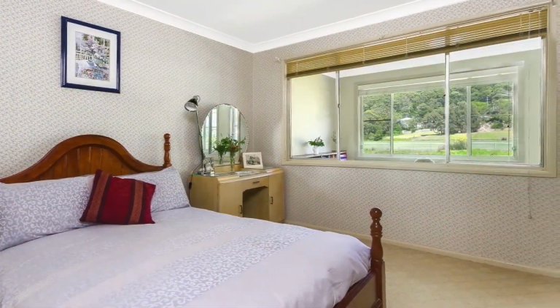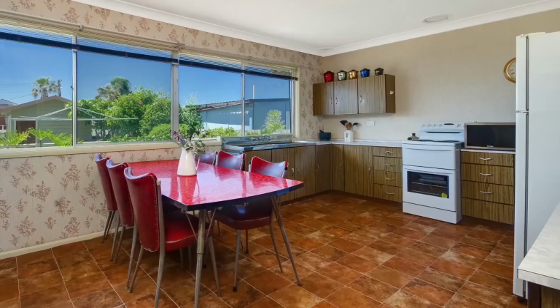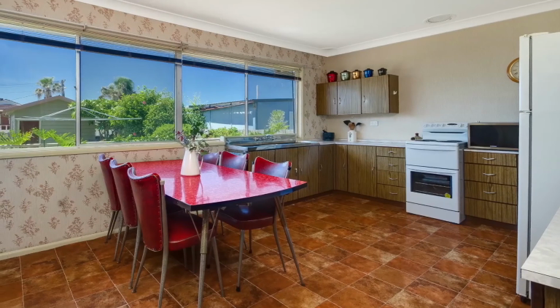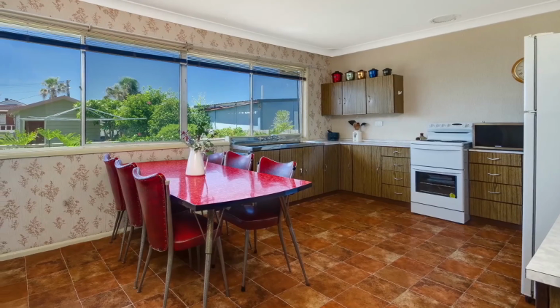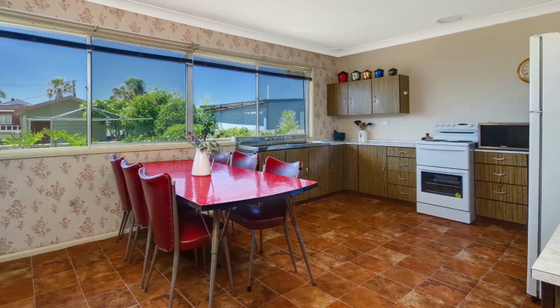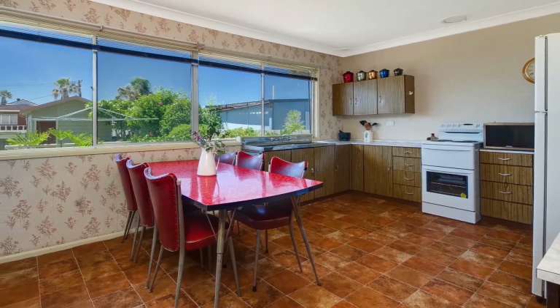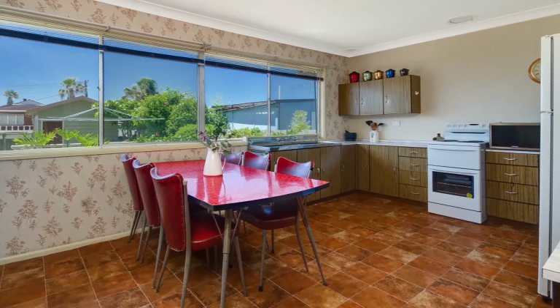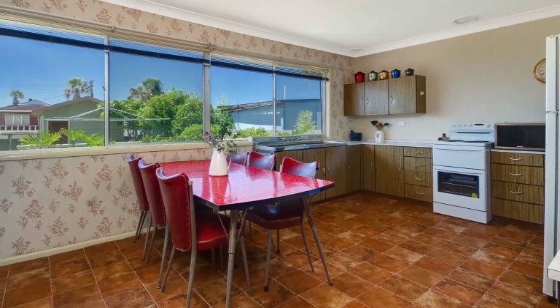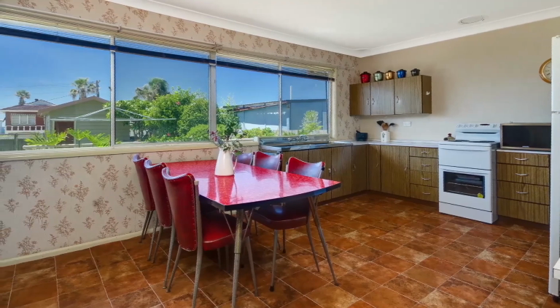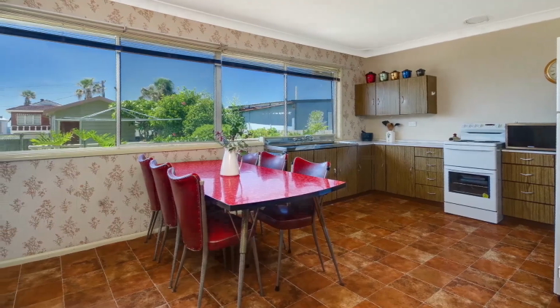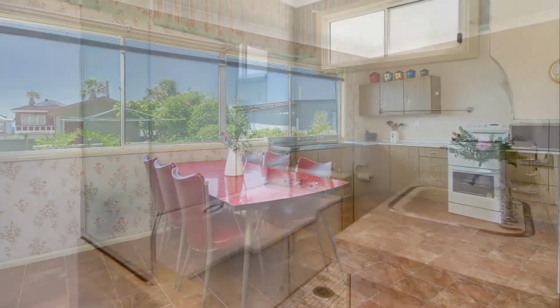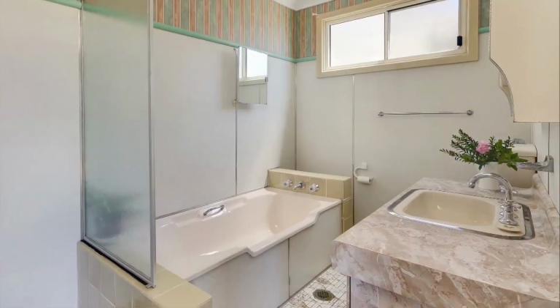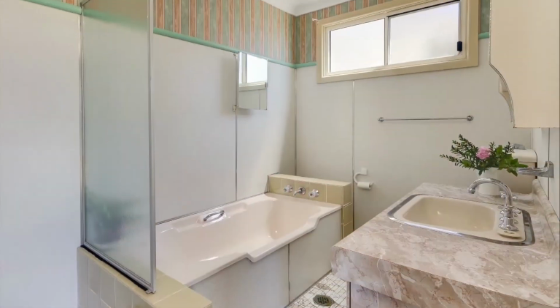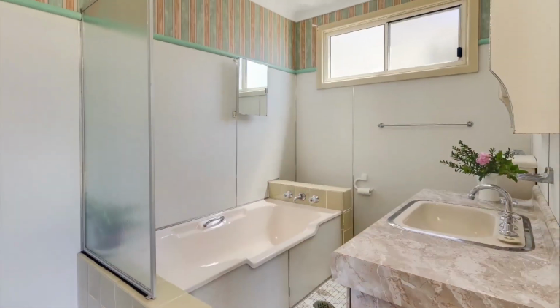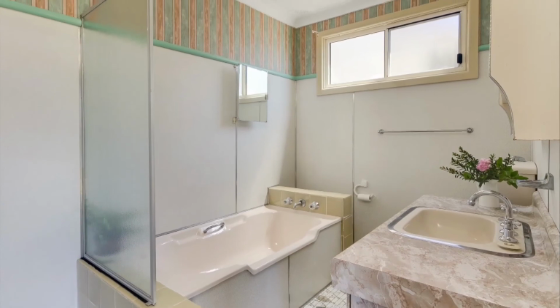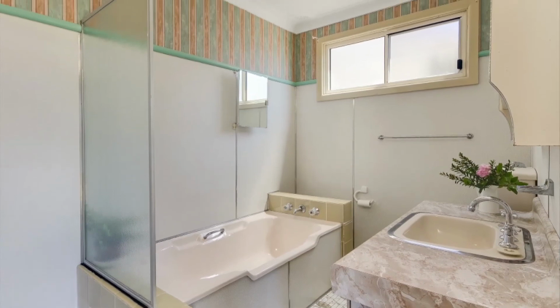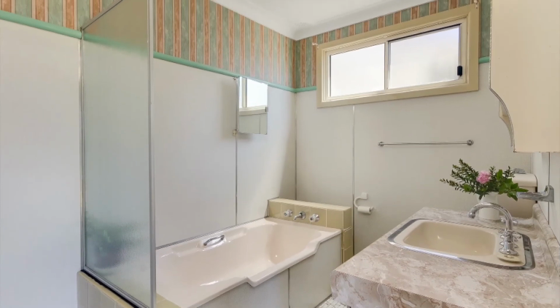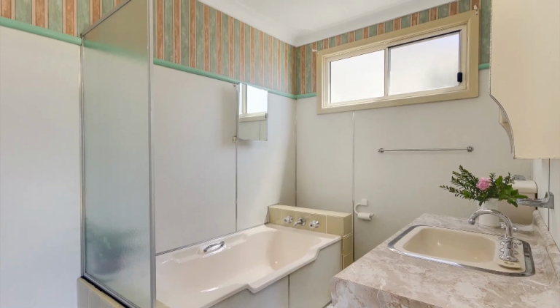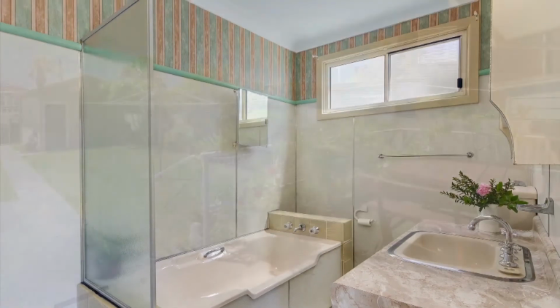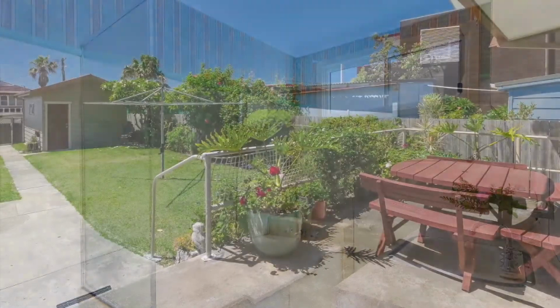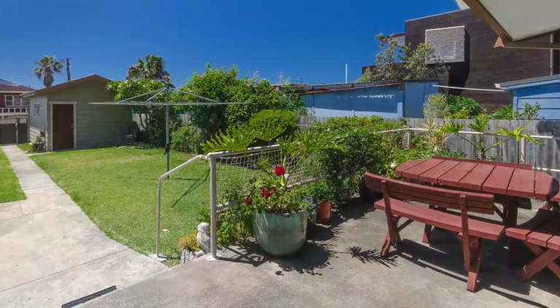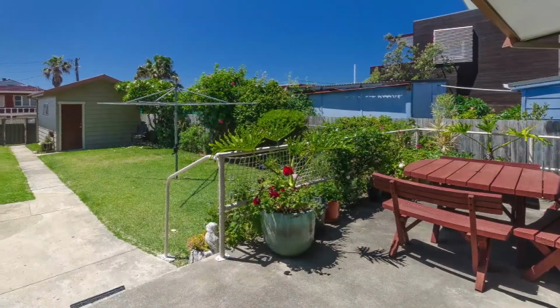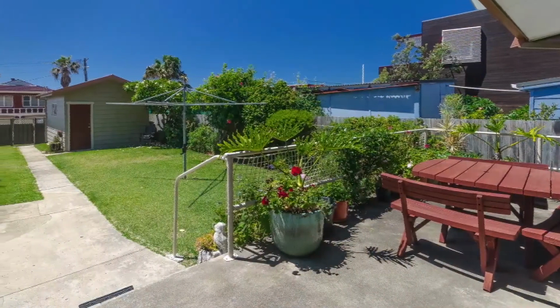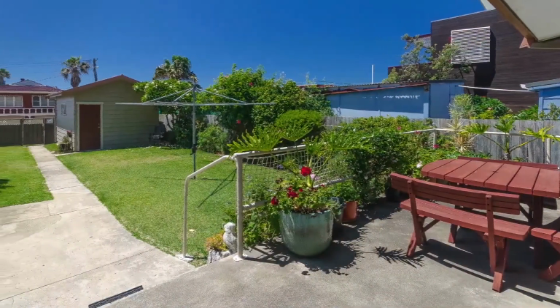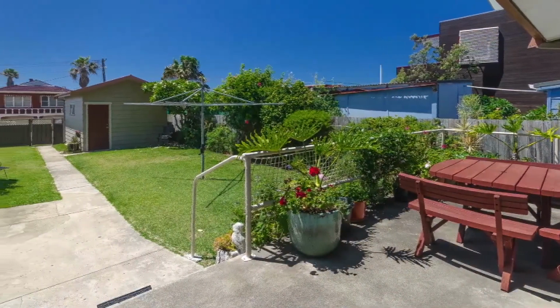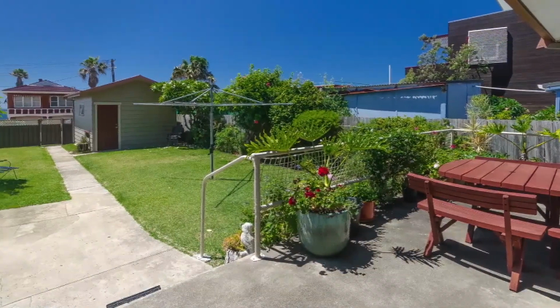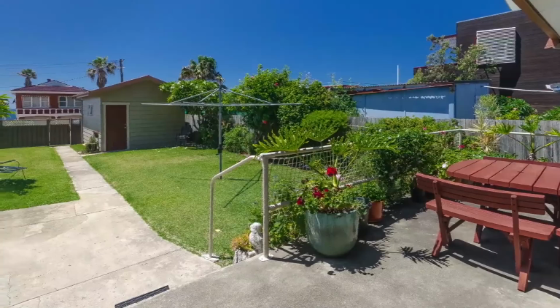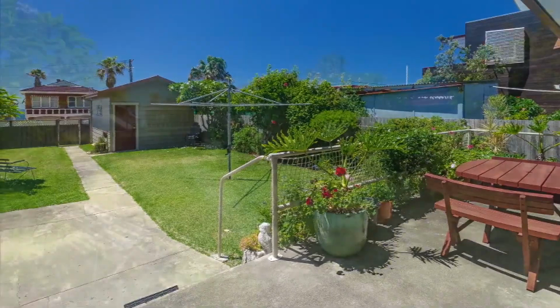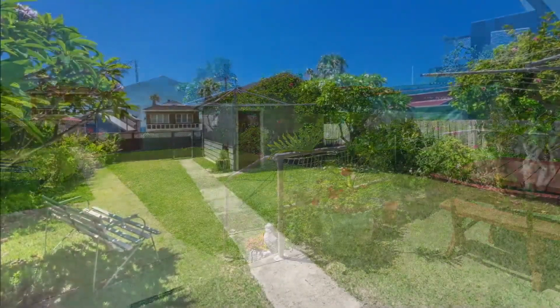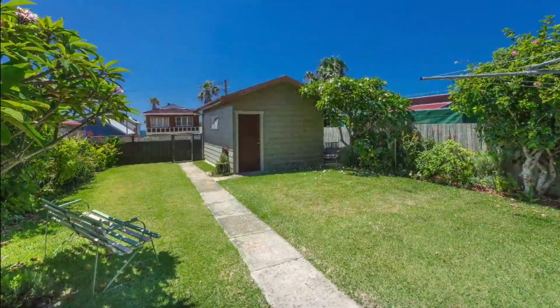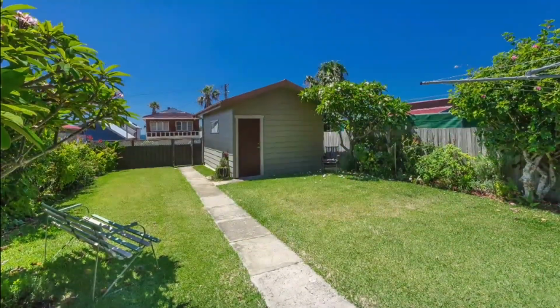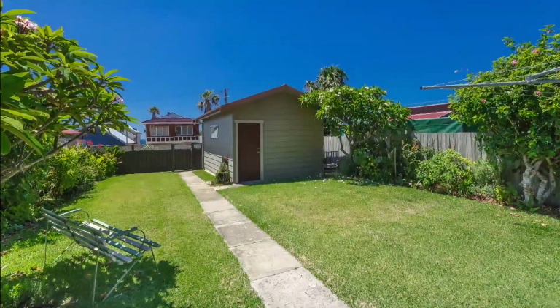With a true retro-revival original kitchen and a bathroom so chic vintage you will linger to admire the vanity. And of course, delight in the gorgeous back garden with its cottage-style plantings and a lush lawn.